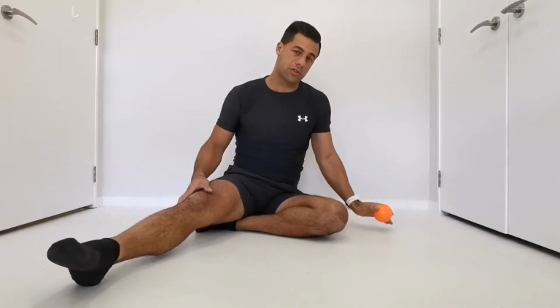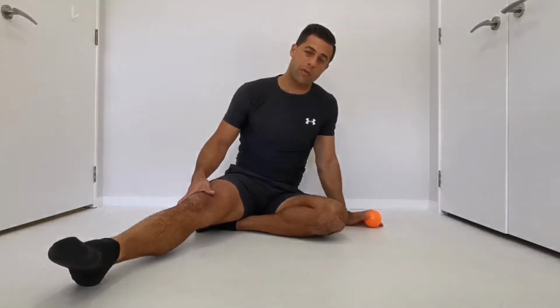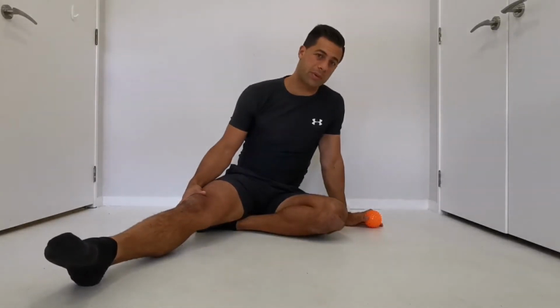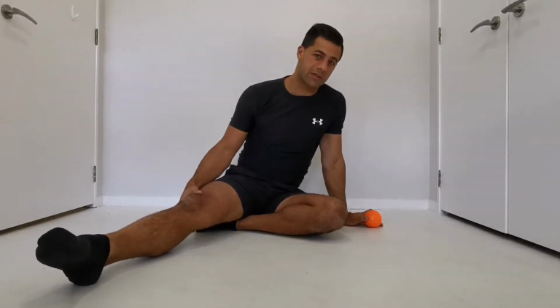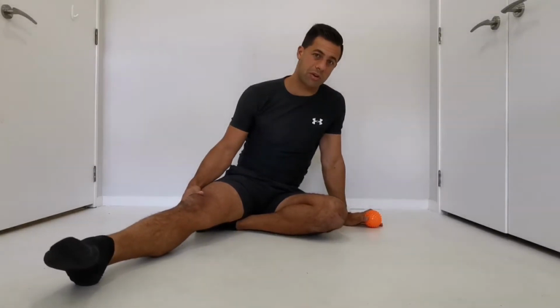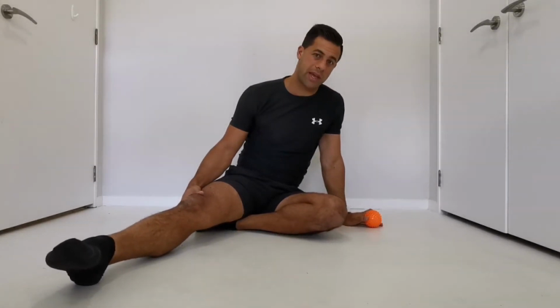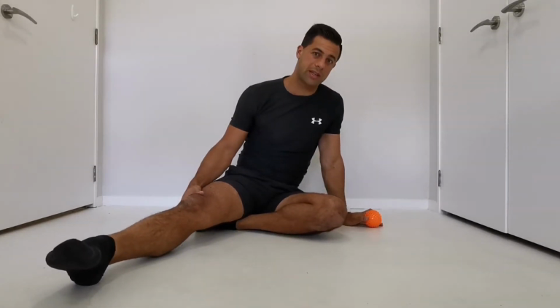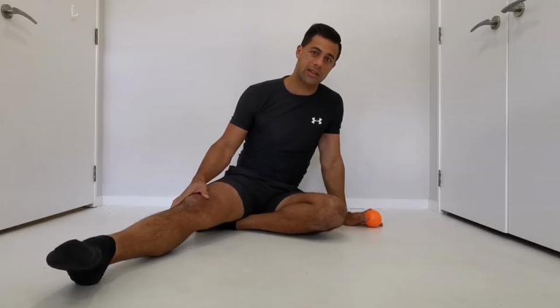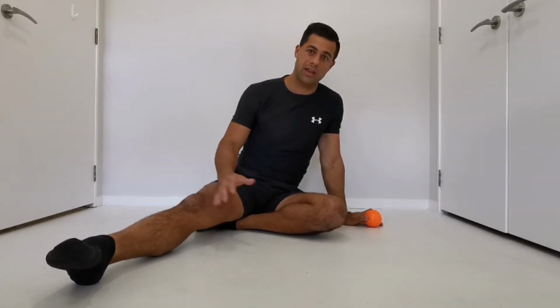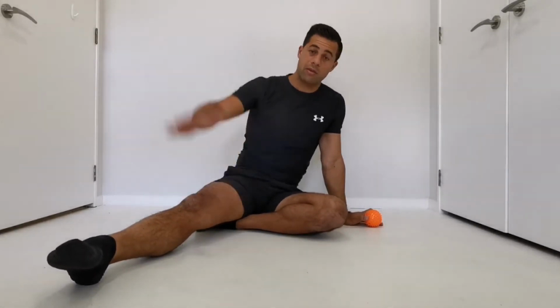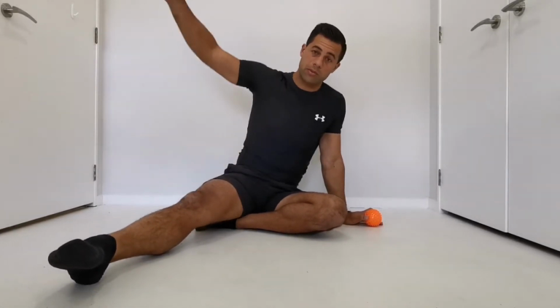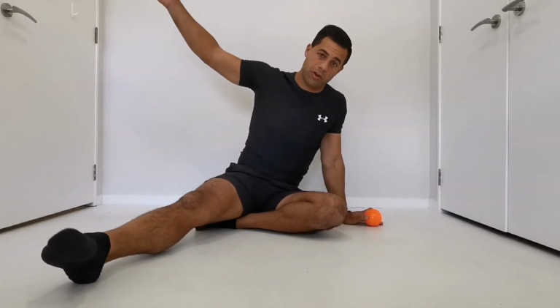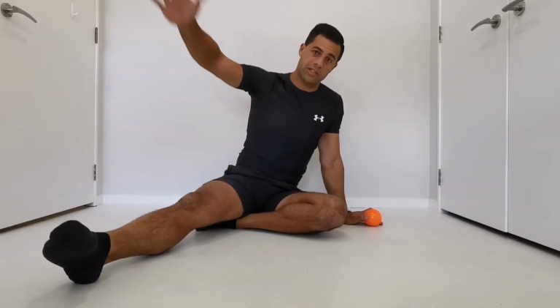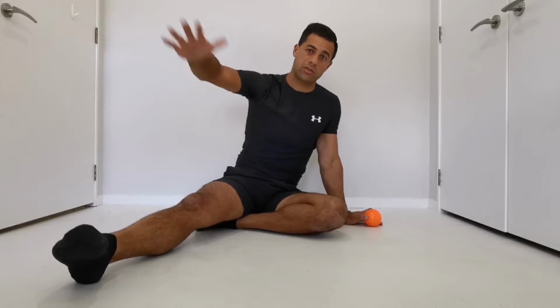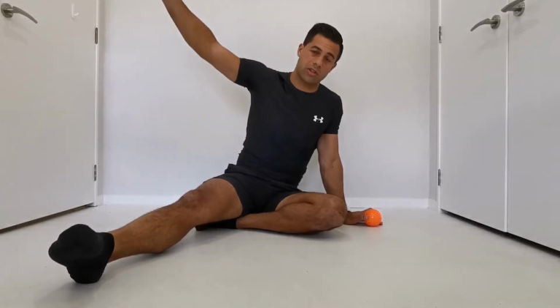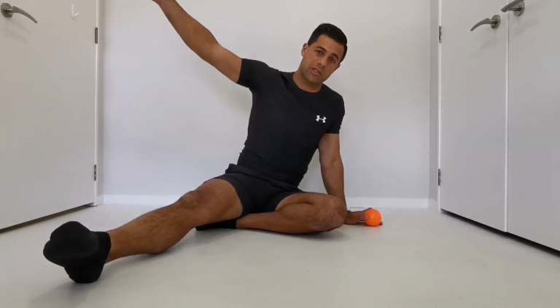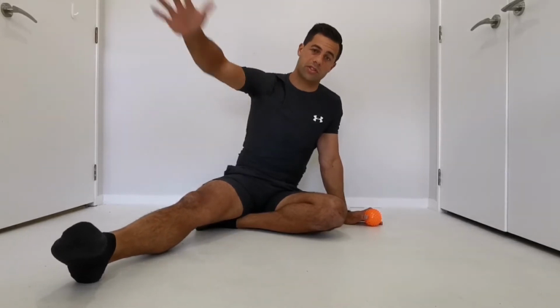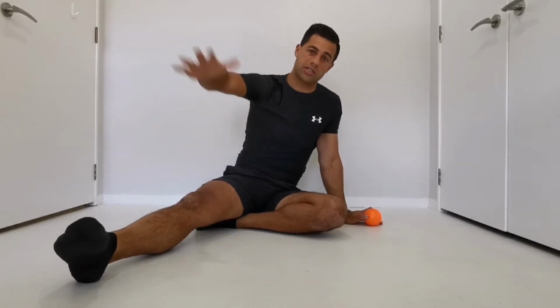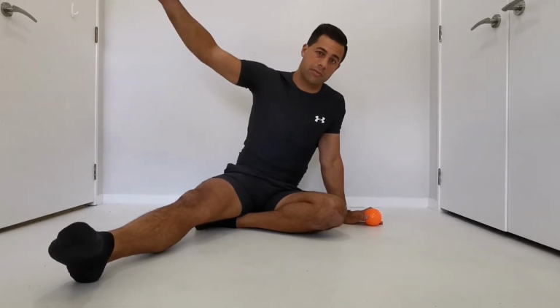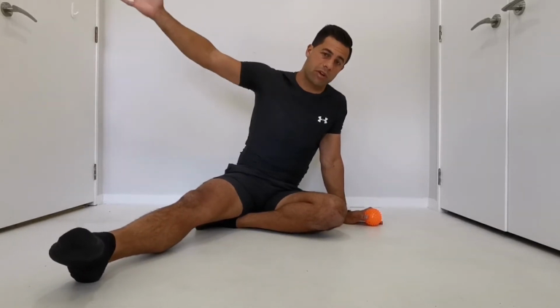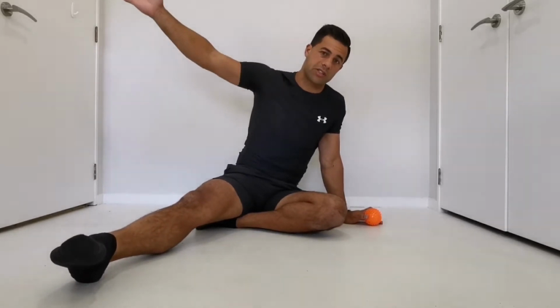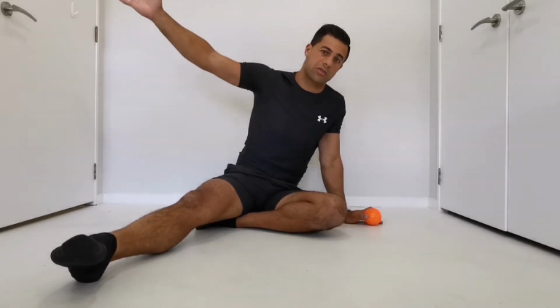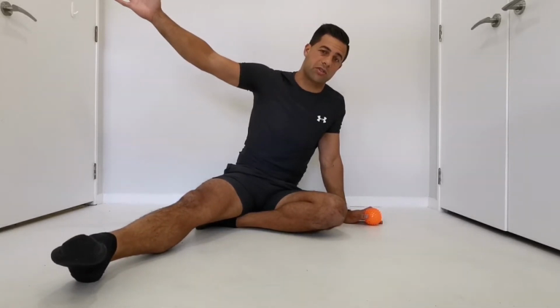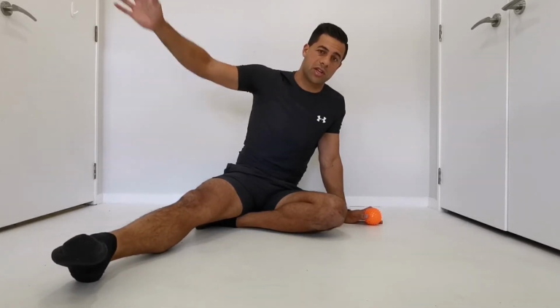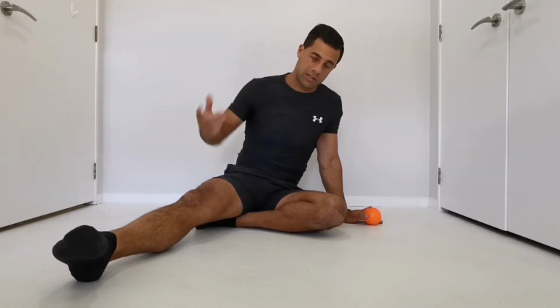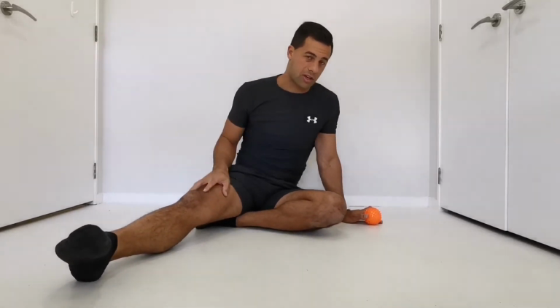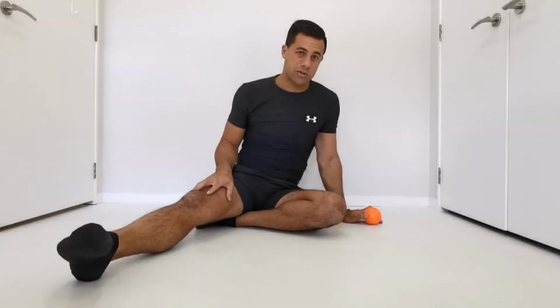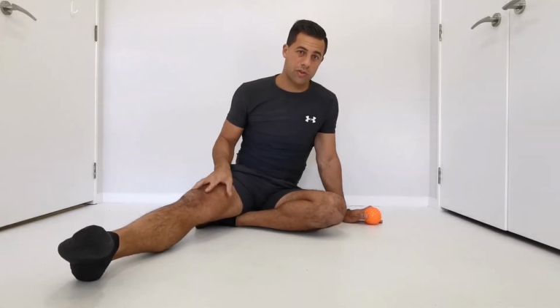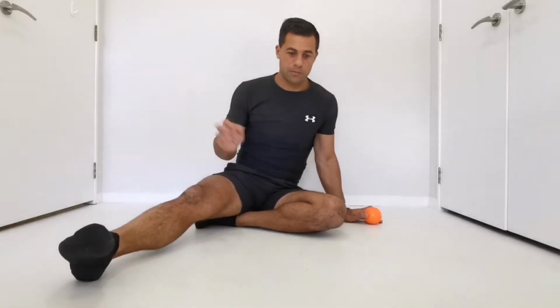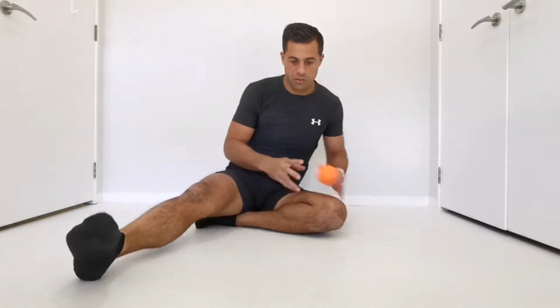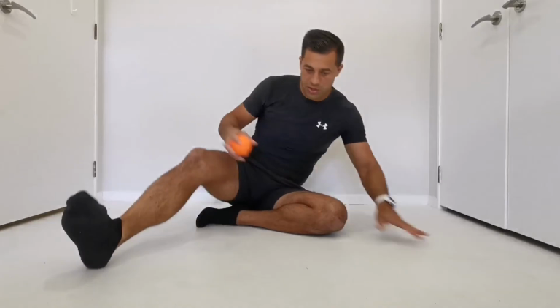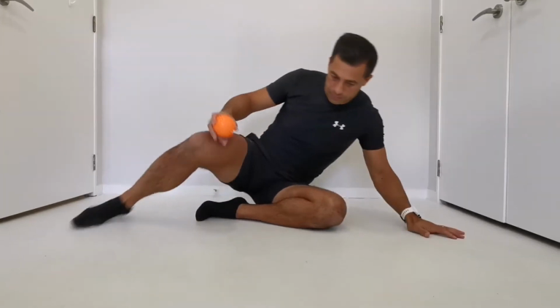This is useful for people that have shoulder pain or problems with rotation through their shoulders. If you're trying to get more rotation through the shoulders, this is going to be useful for you.